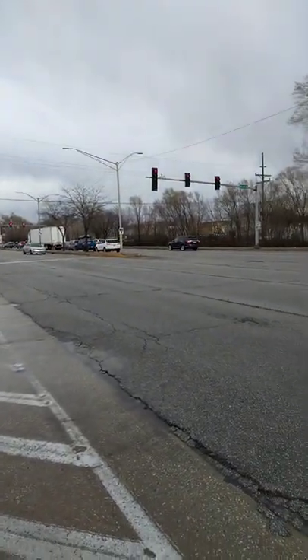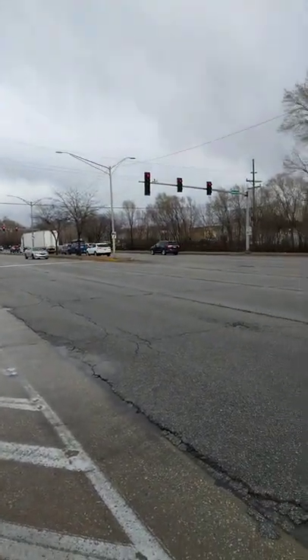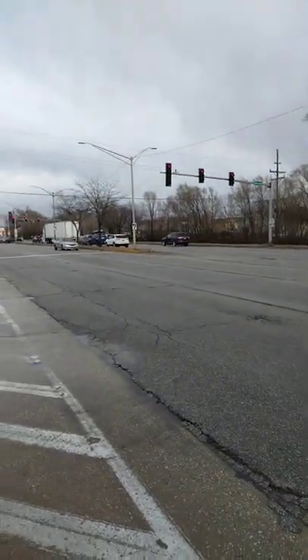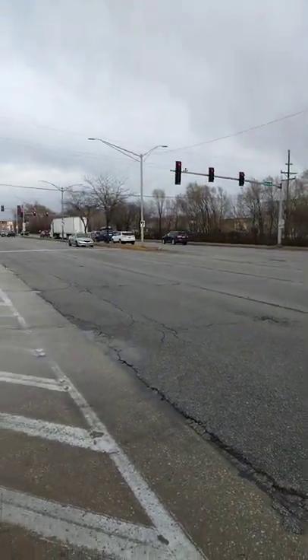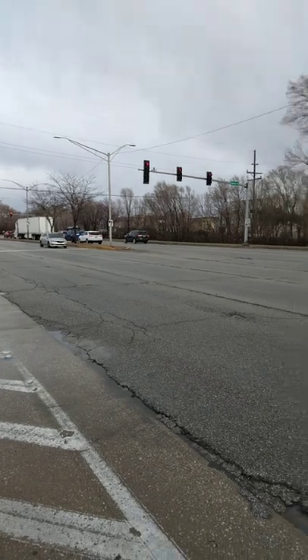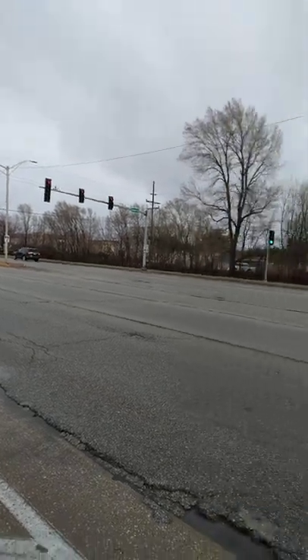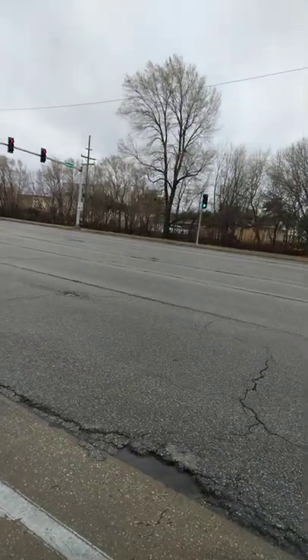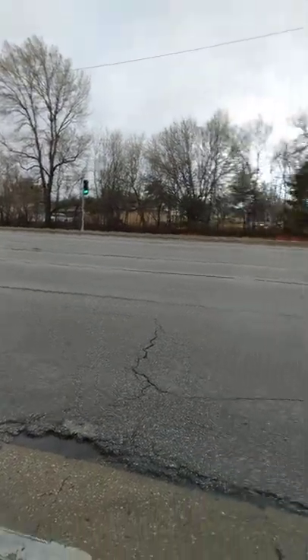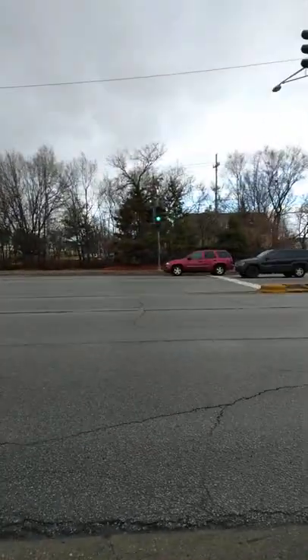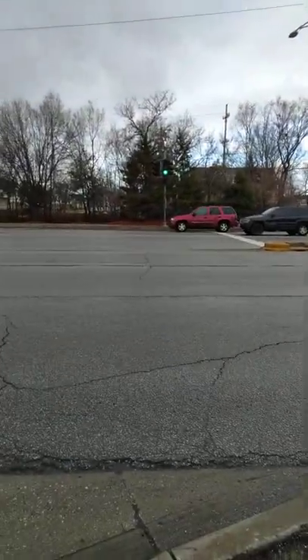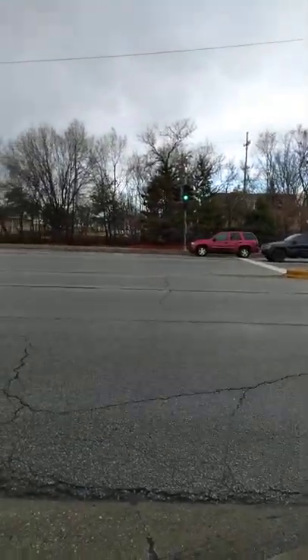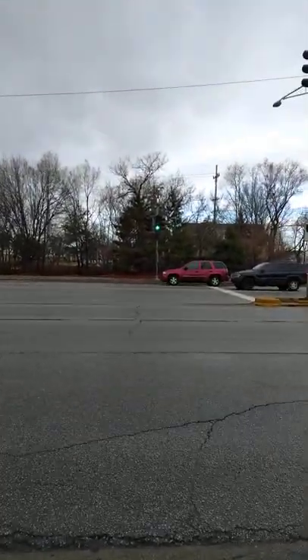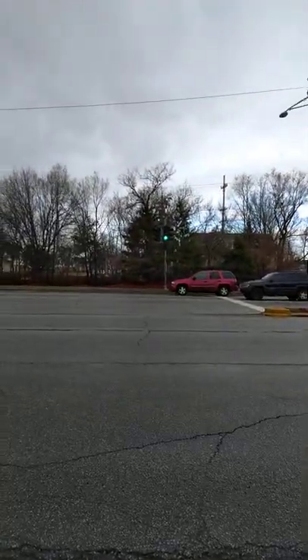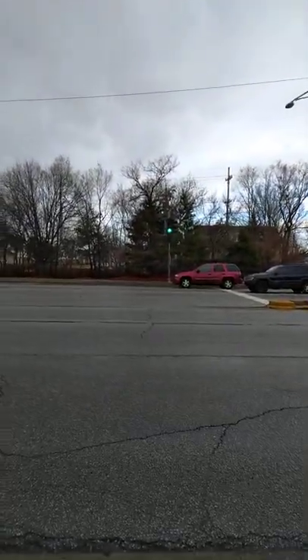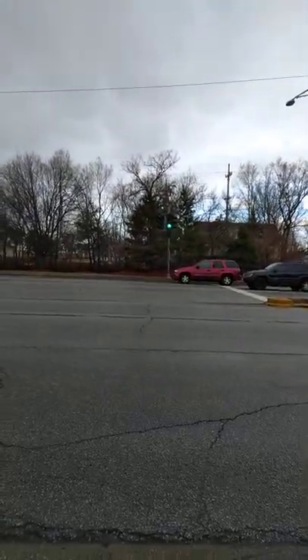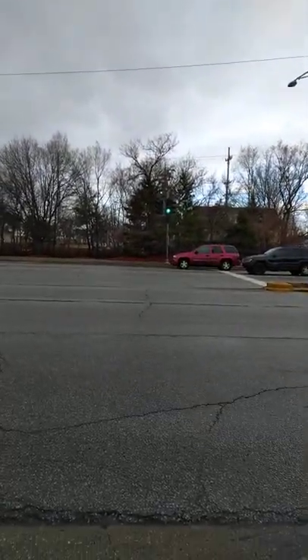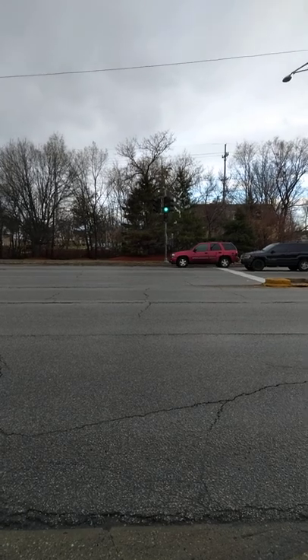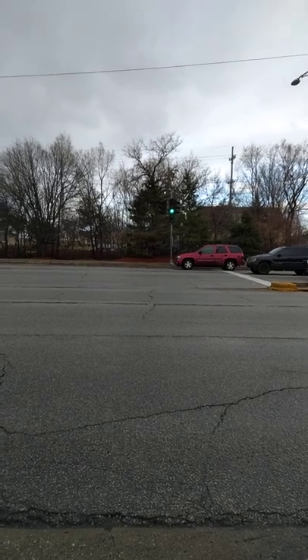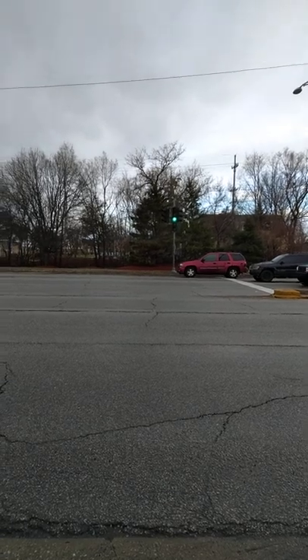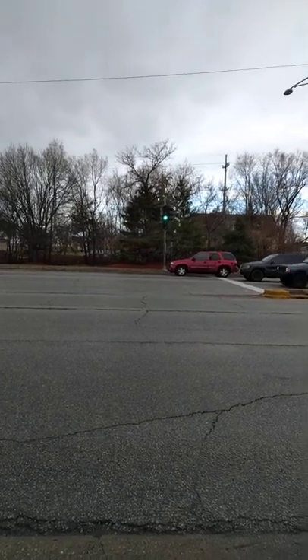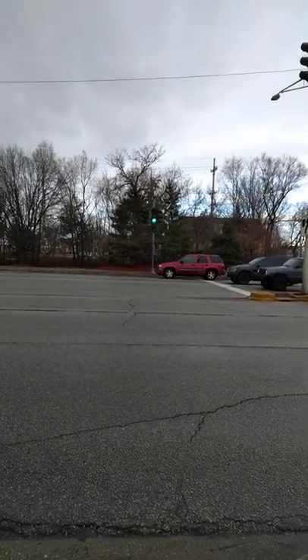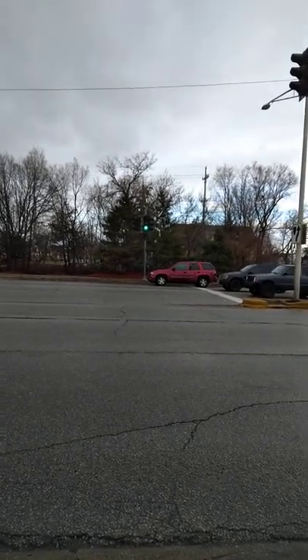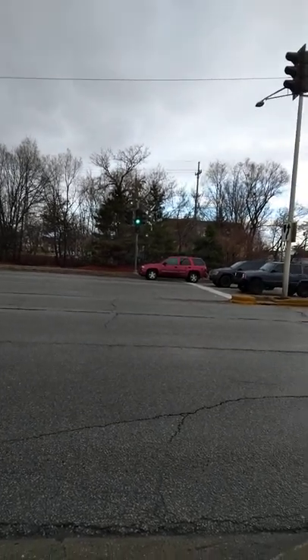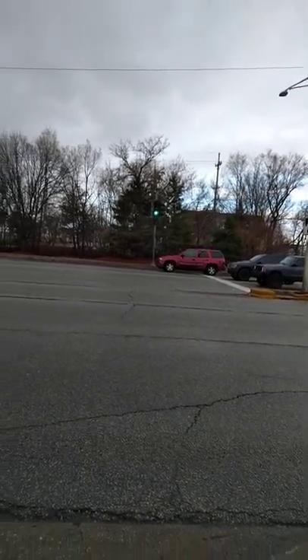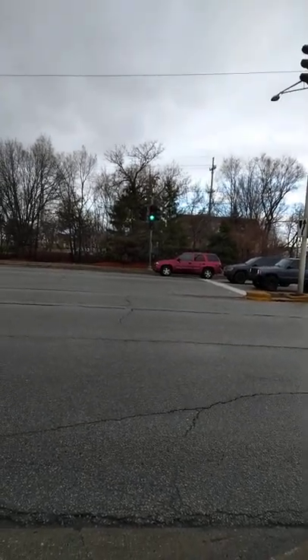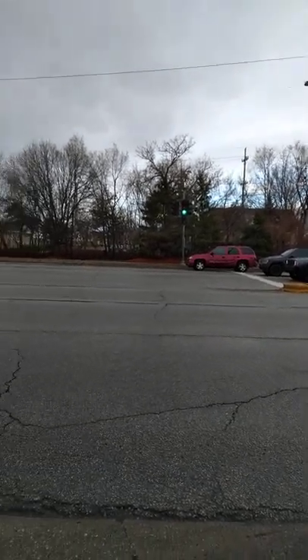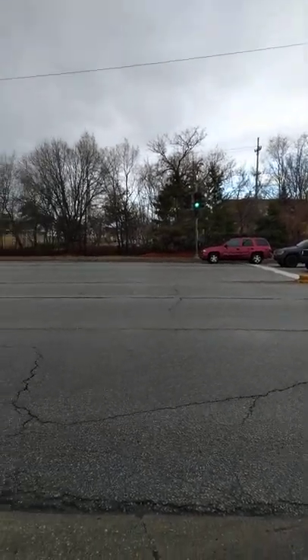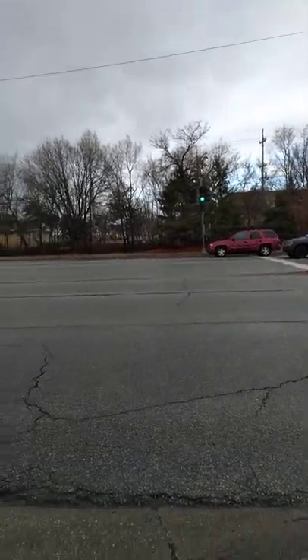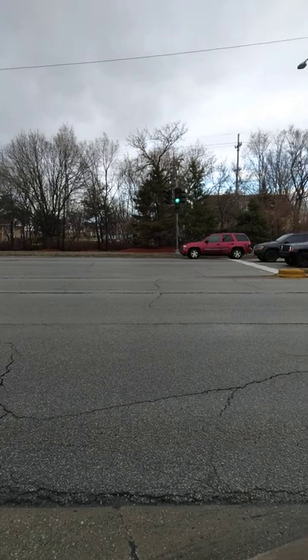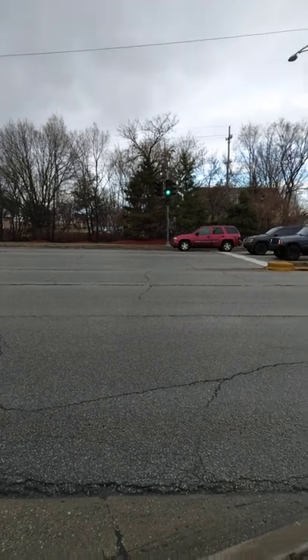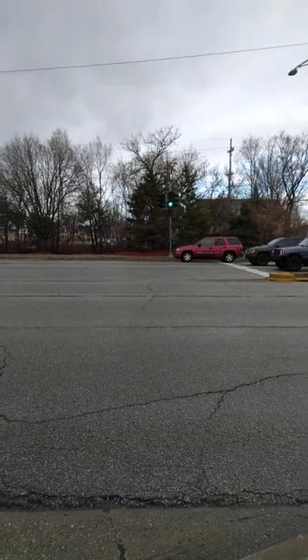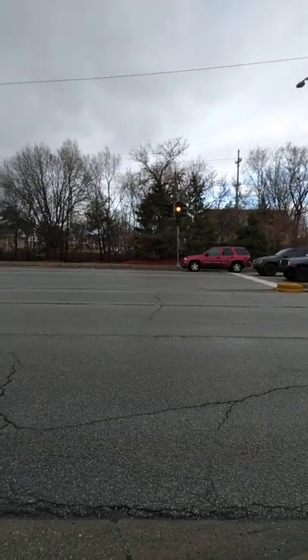That east mast arm has the opticon for the east and west on the post. There's the opticon for the north-south as well, so opticon all the way around. On here we have a five-section head.